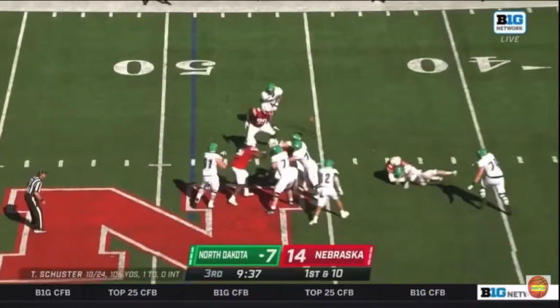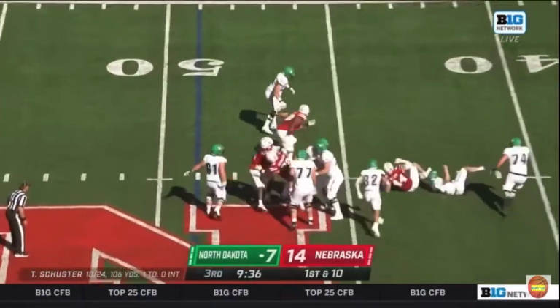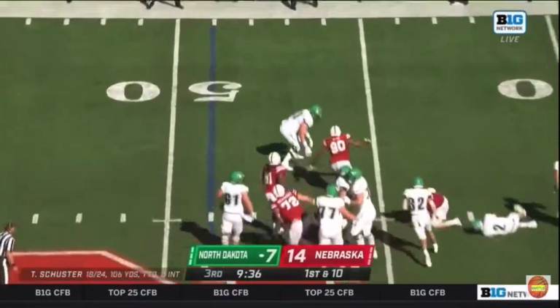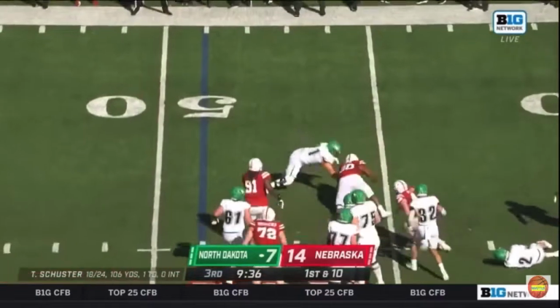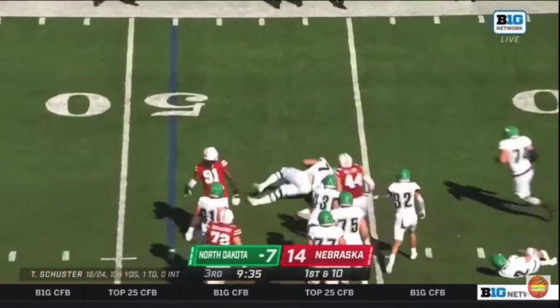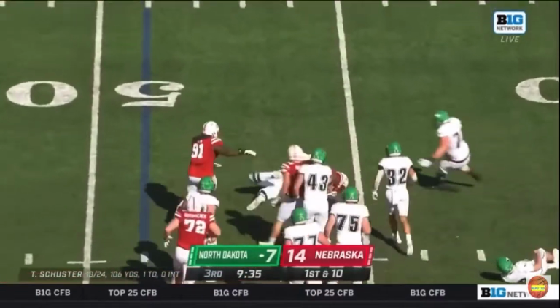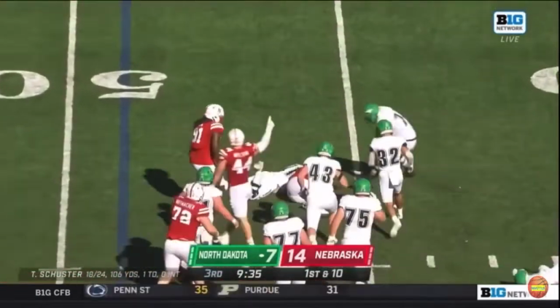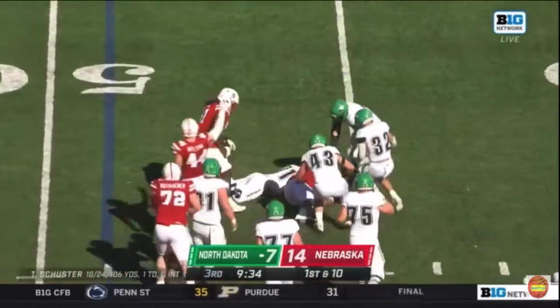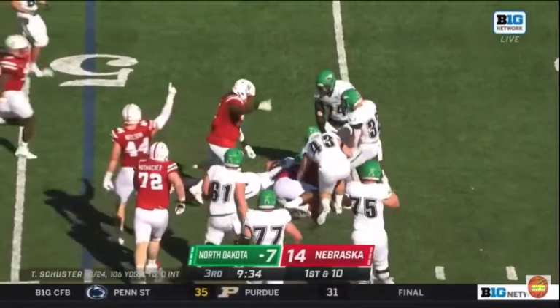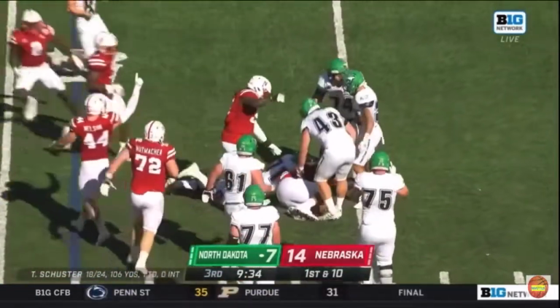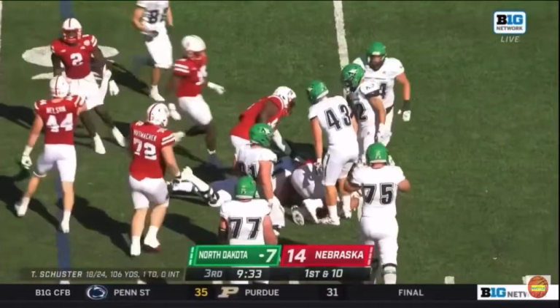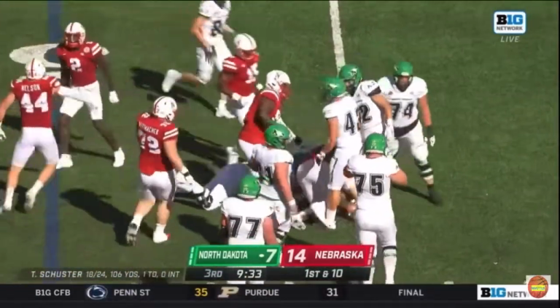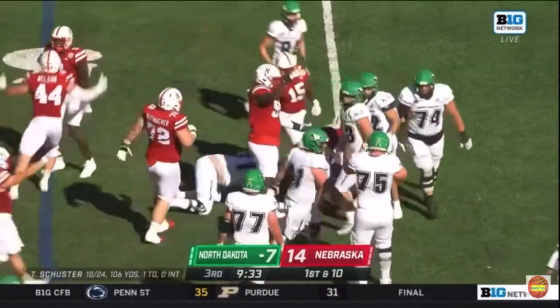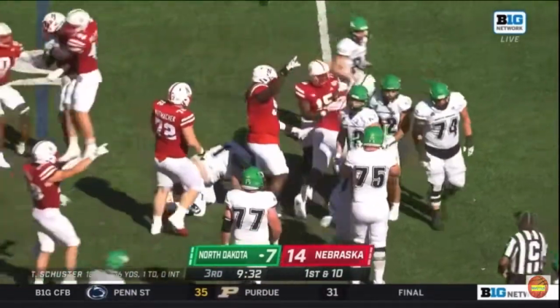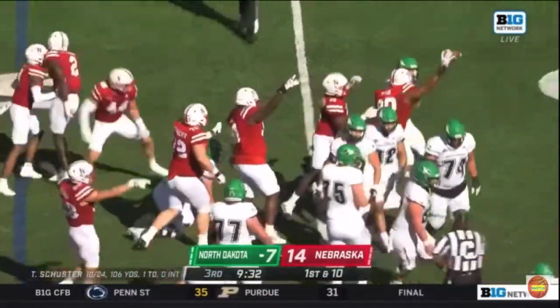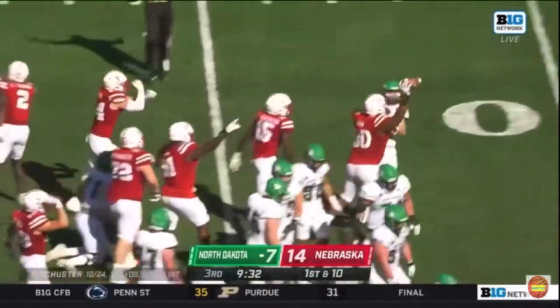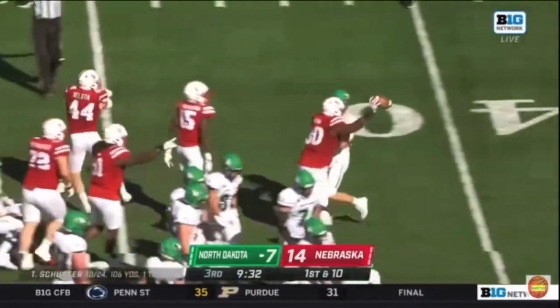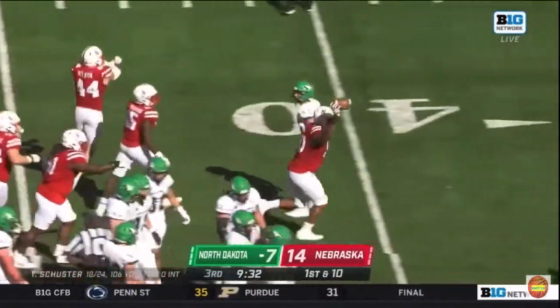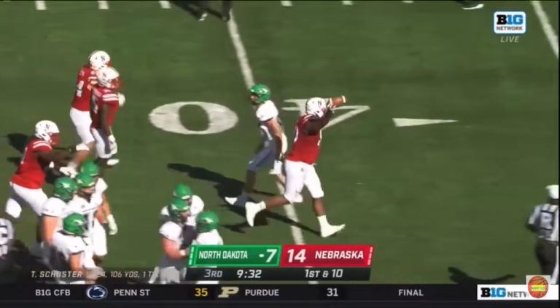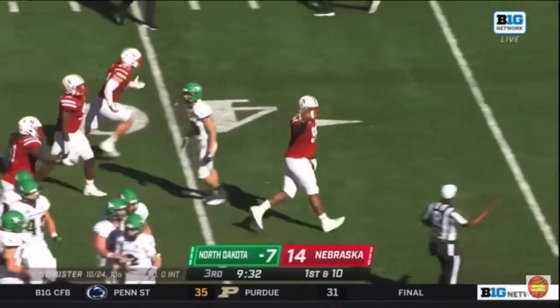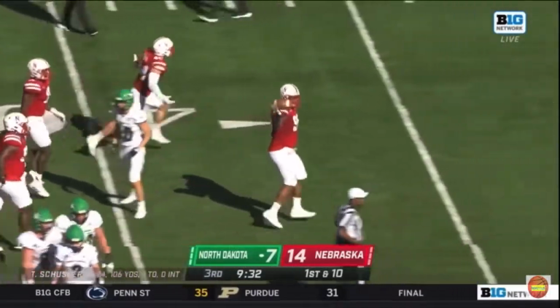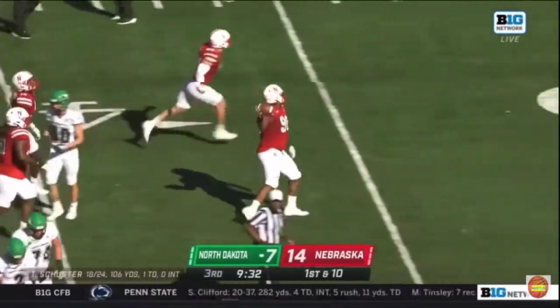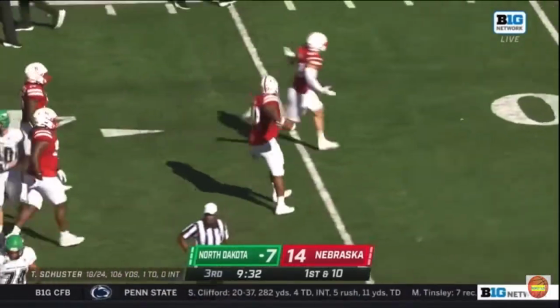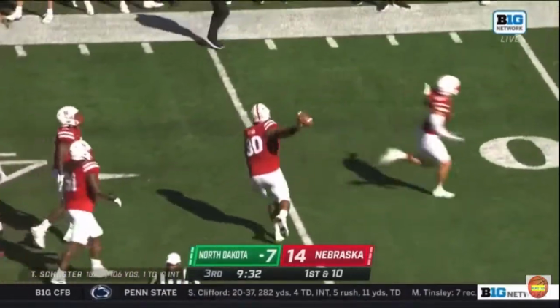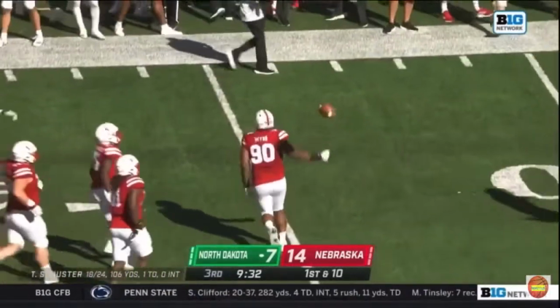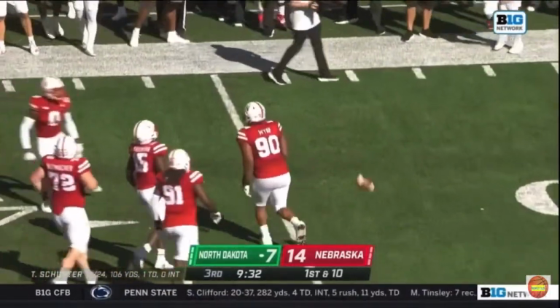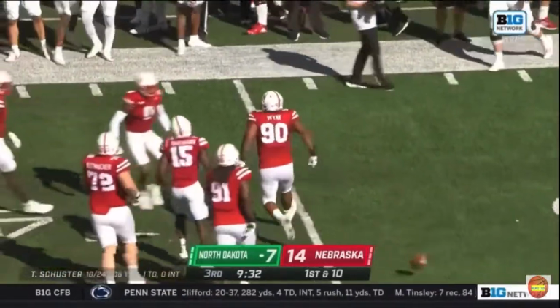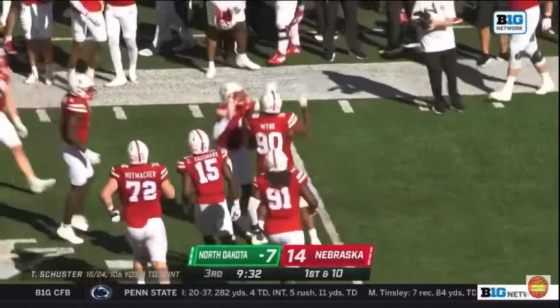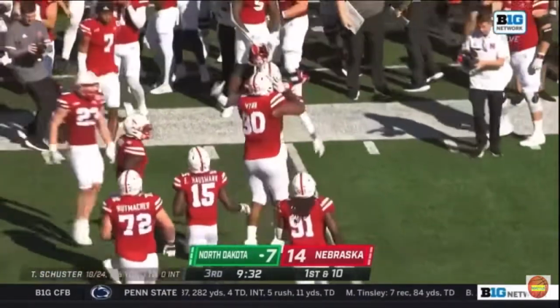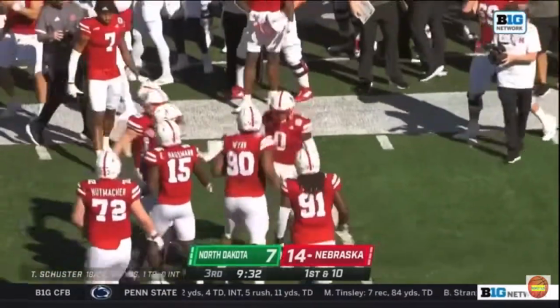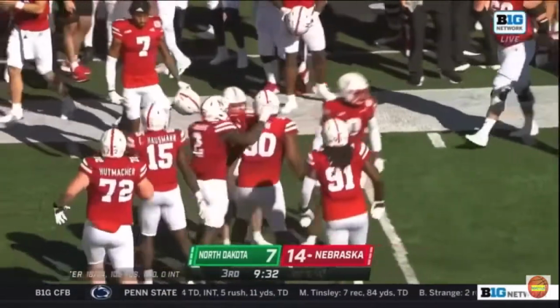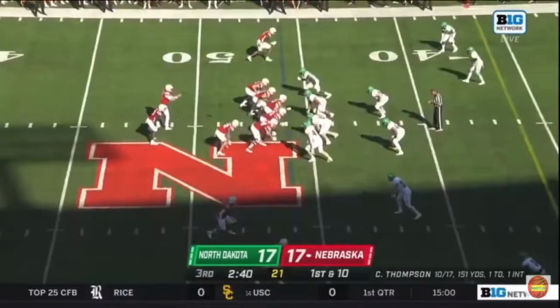They were going to take a shot but he's hit by Nelson, and Nebraska has picked up the football — their first takeaway of the game.